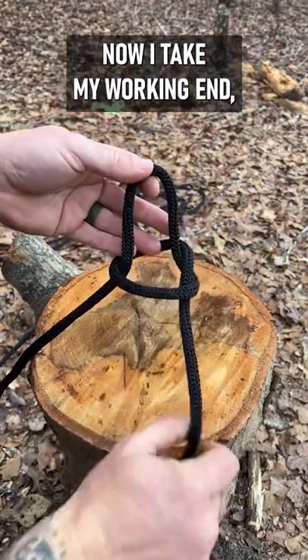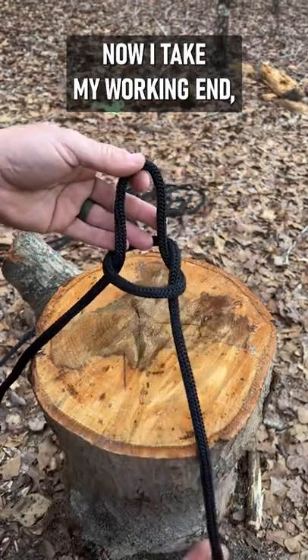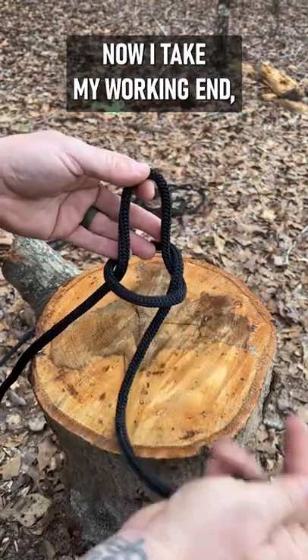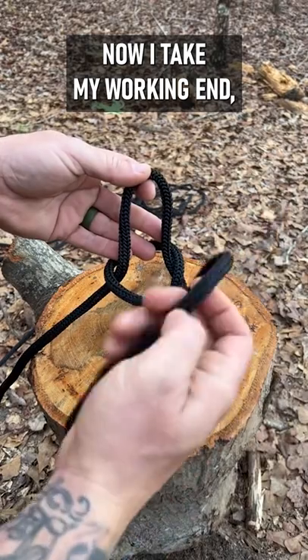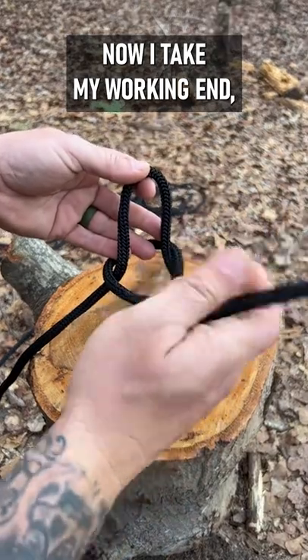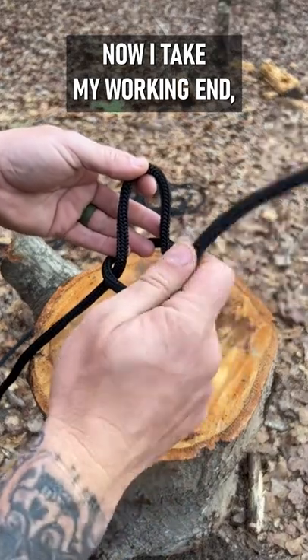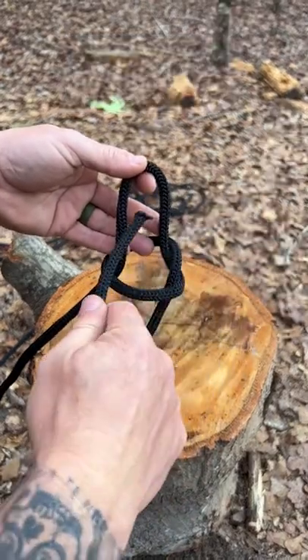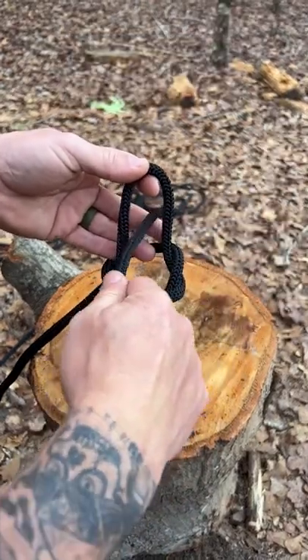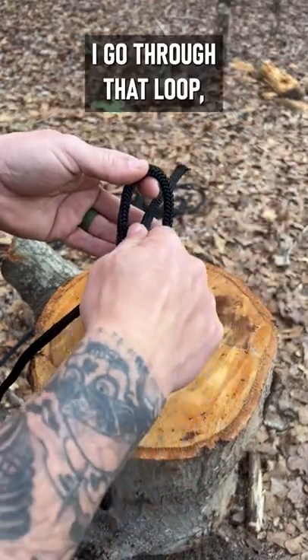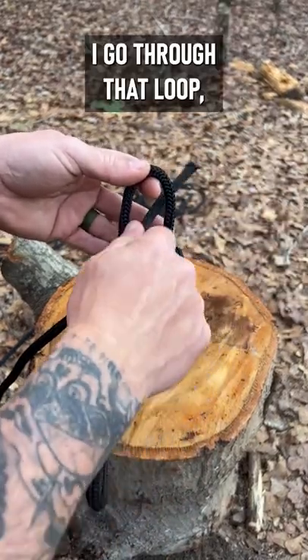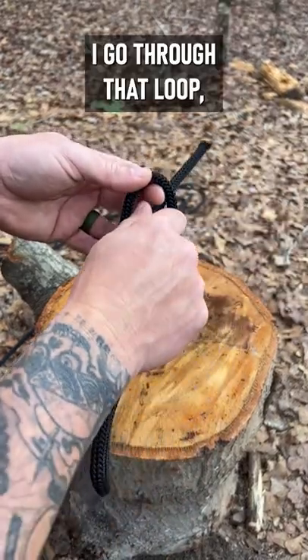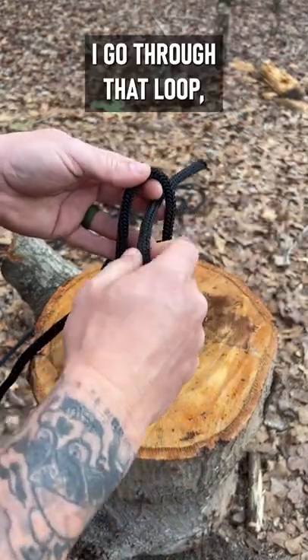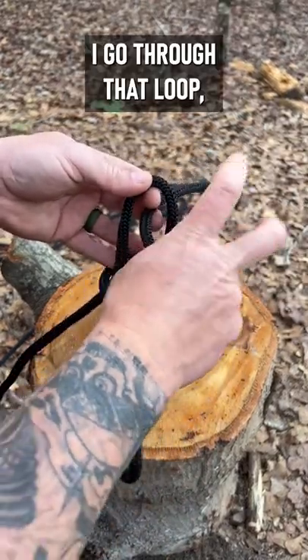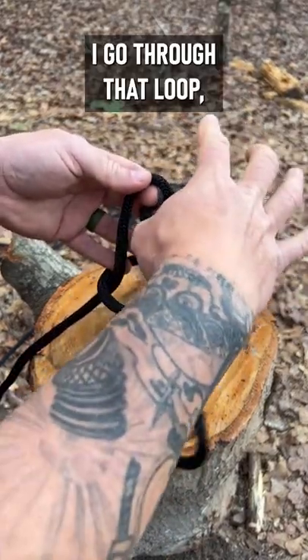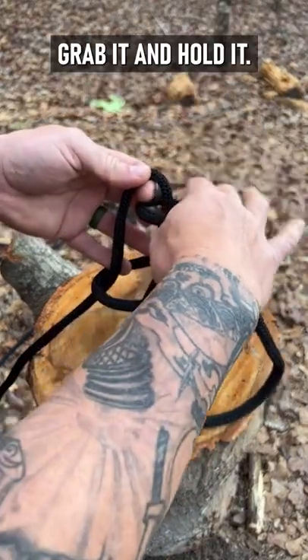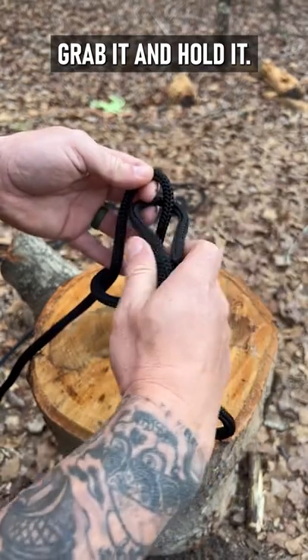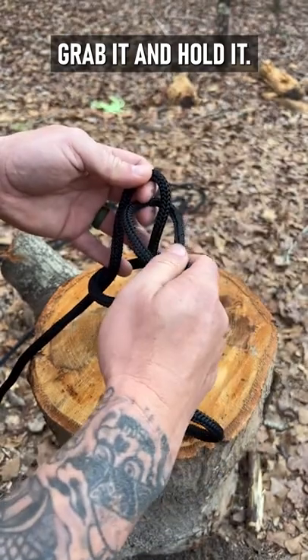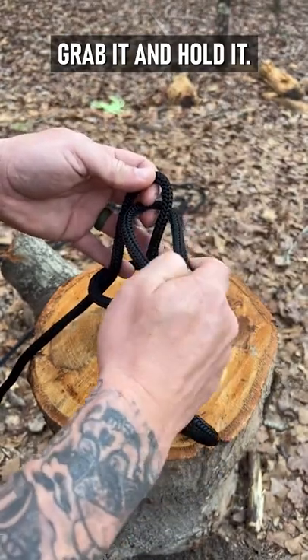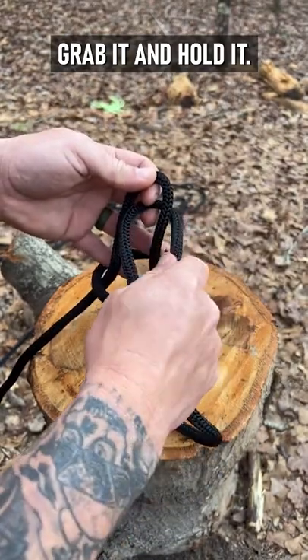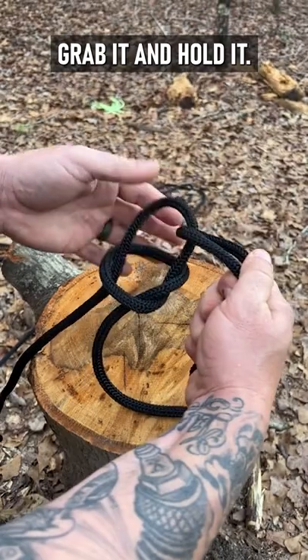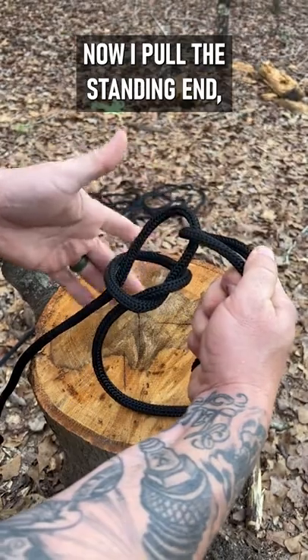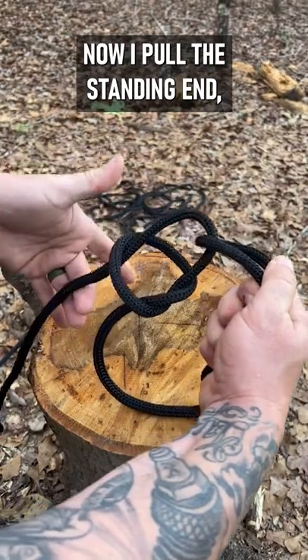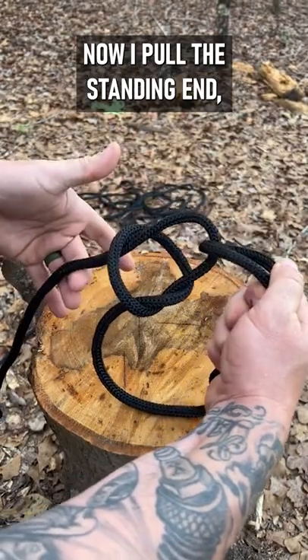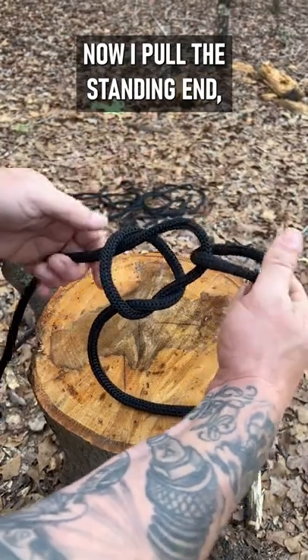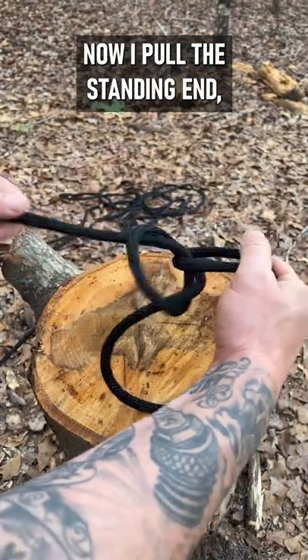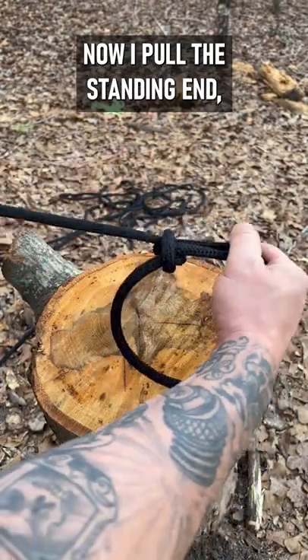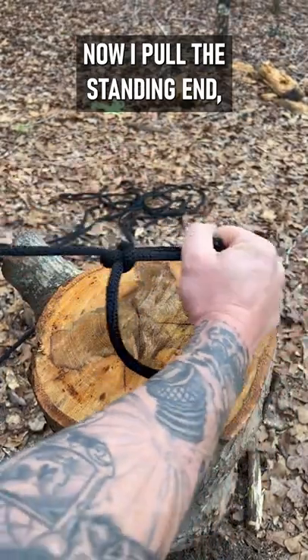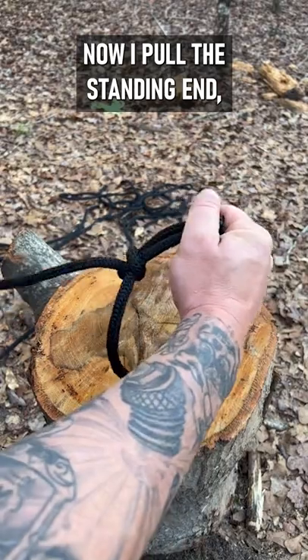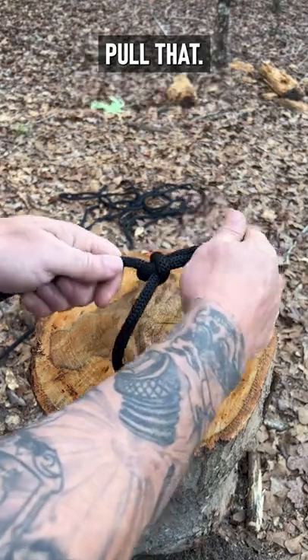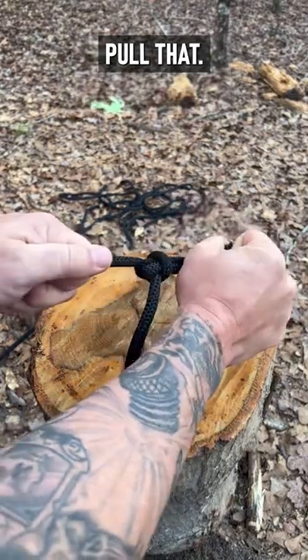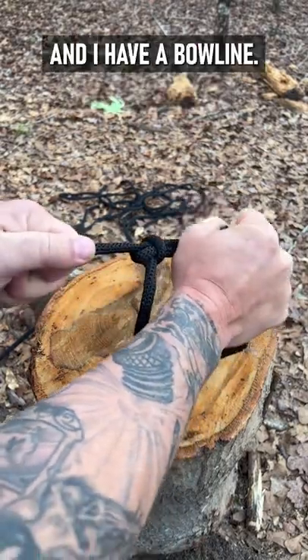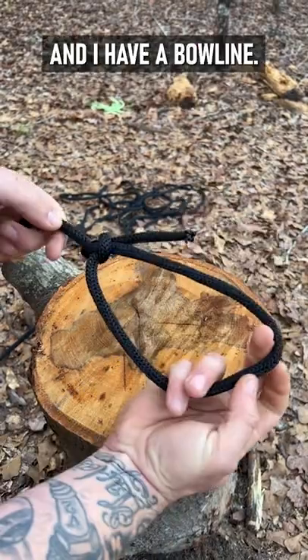Now I take my working end, I go through that loop, grab it, and hold it. Now I pull the standing end, pull that, and I have a bowline.